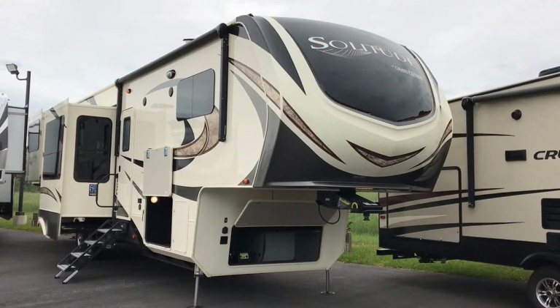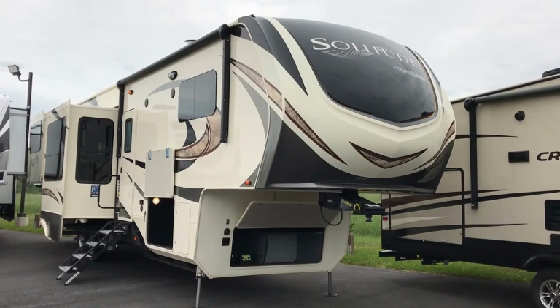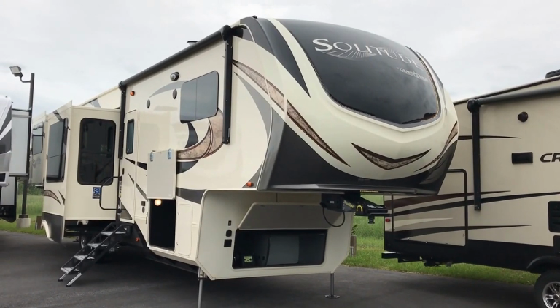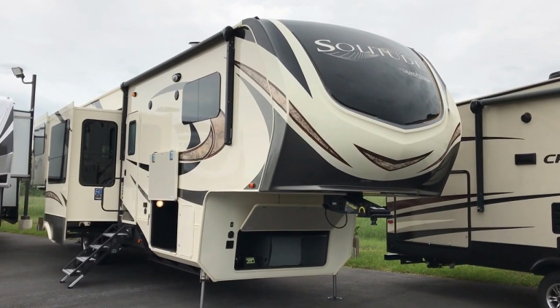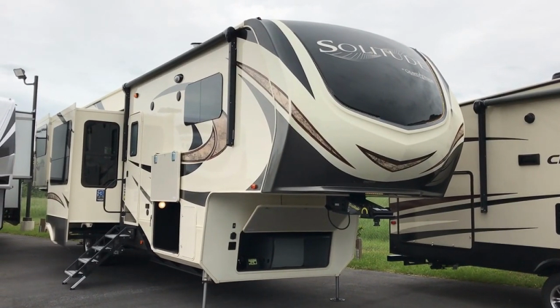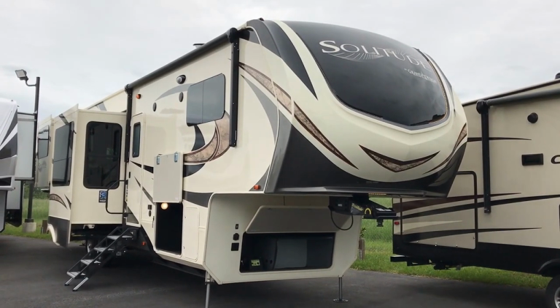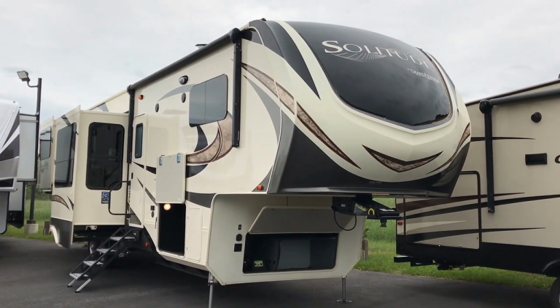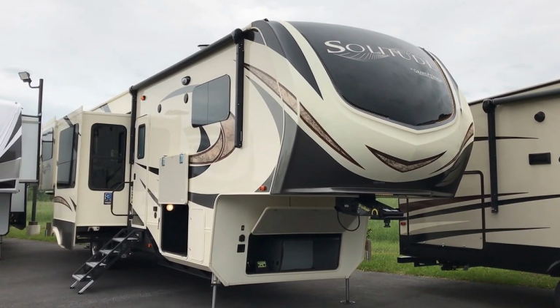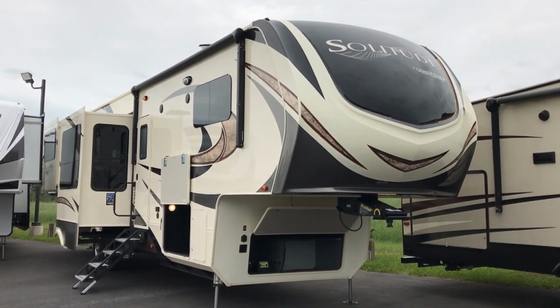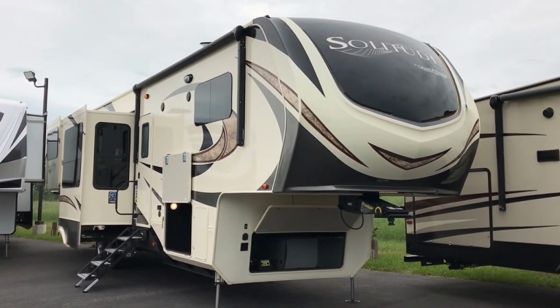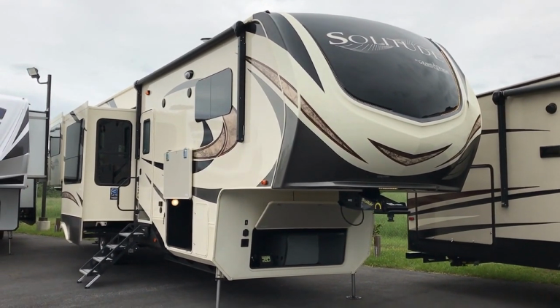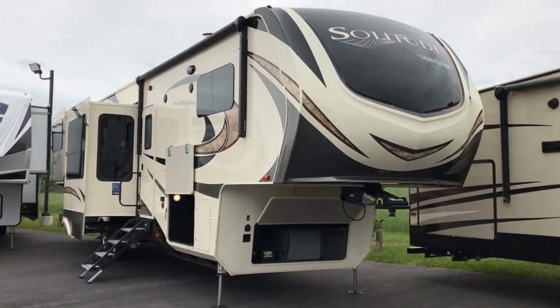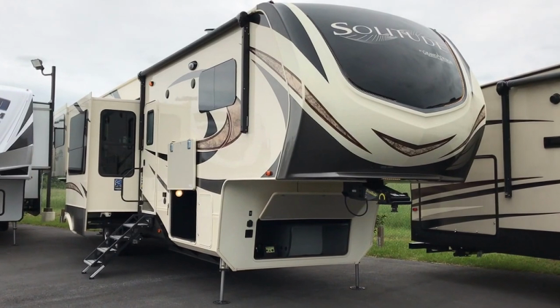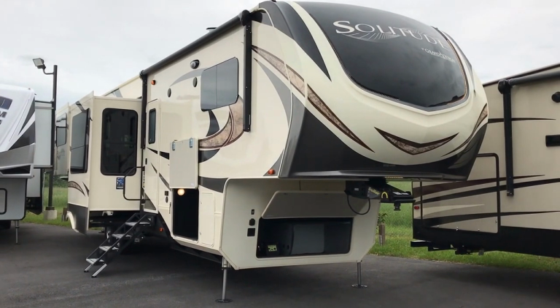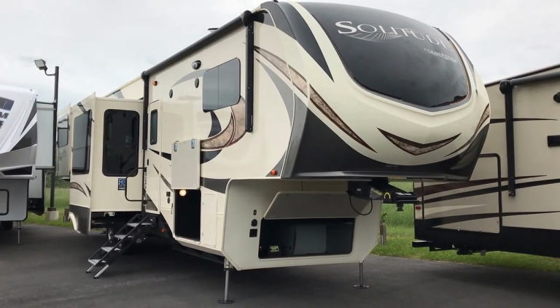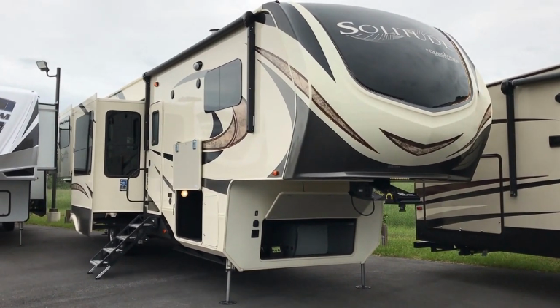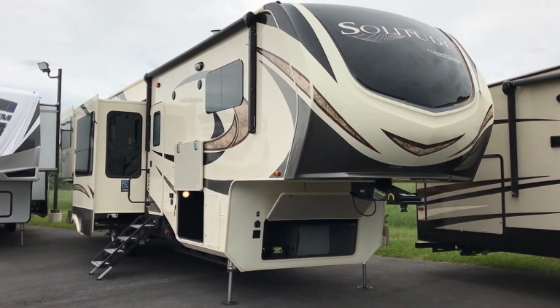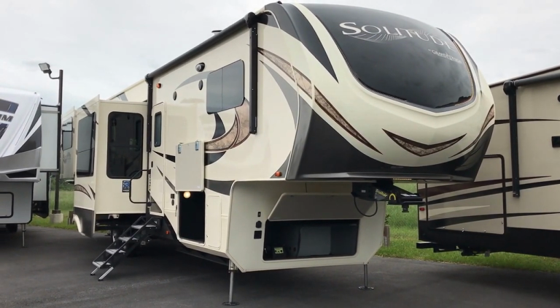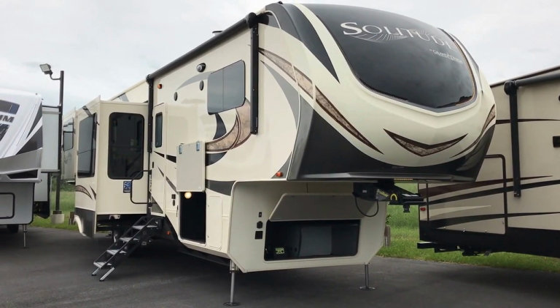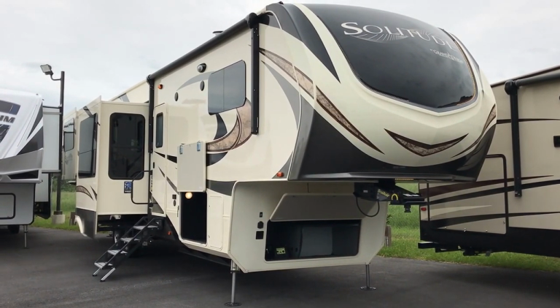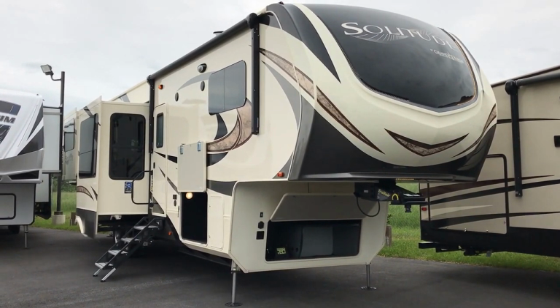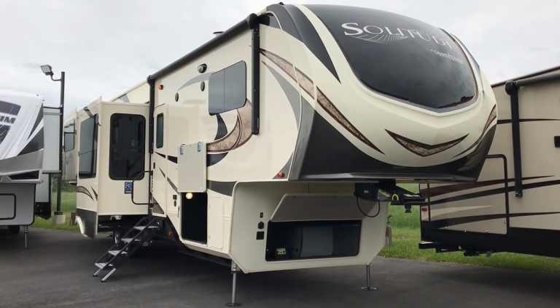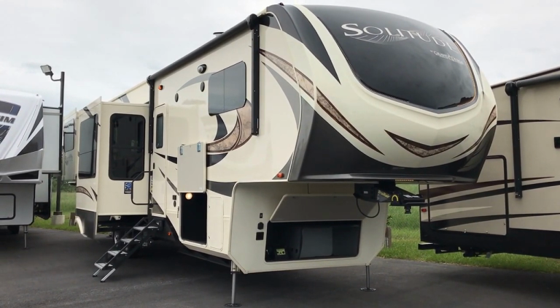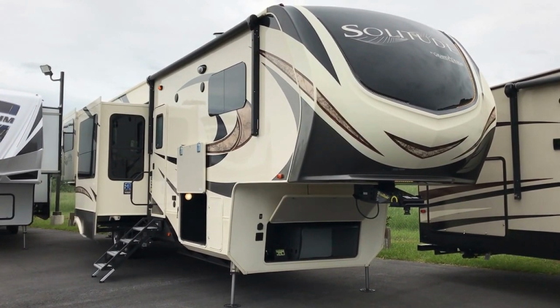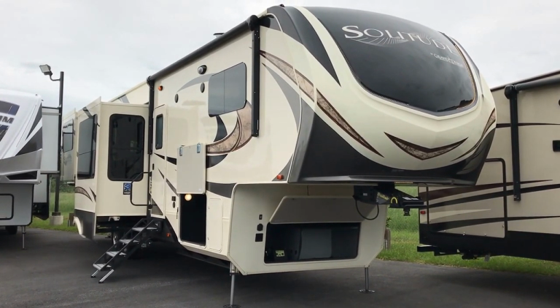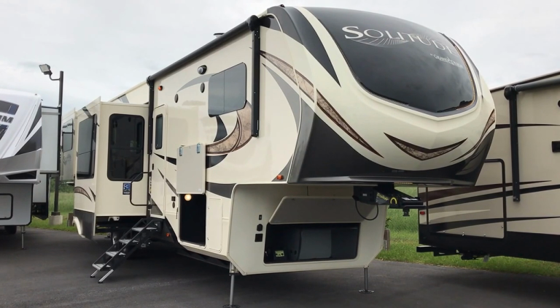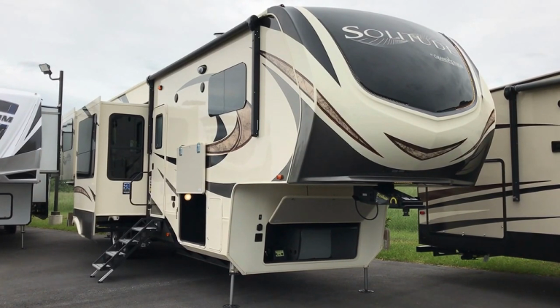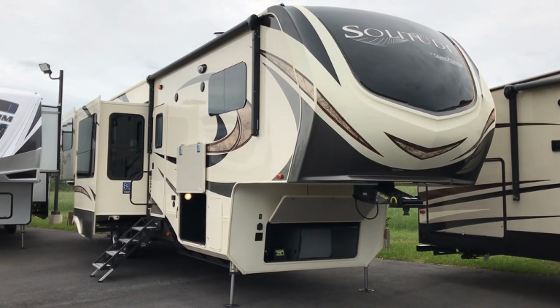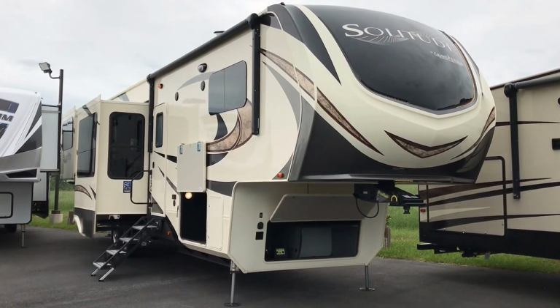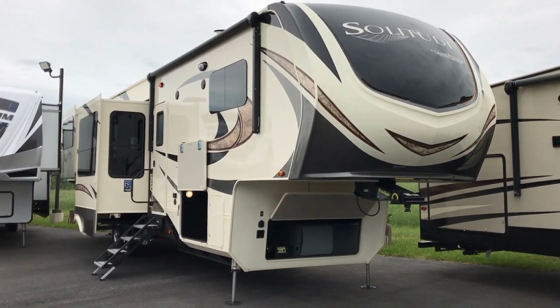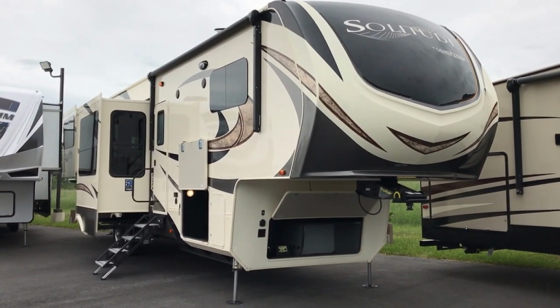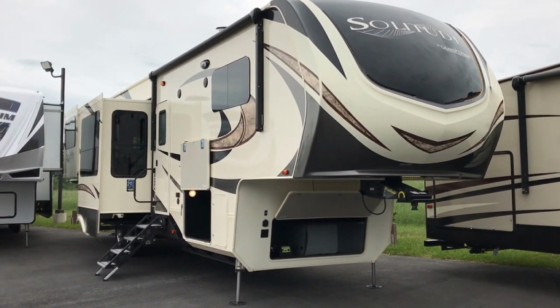Hey folks, this is Paul Chamberlain, the Air Force guy, coming here from Beckley's Camping Center. Today we're going to talk to you about the 375 RES Solitude by Grand Design.